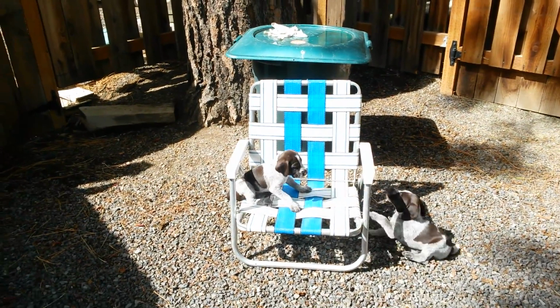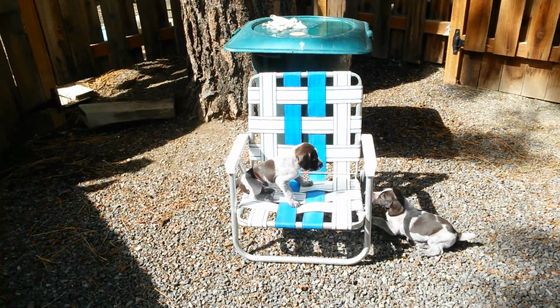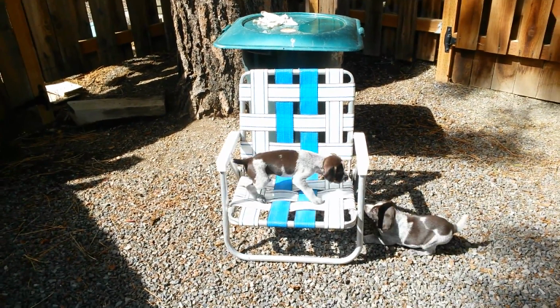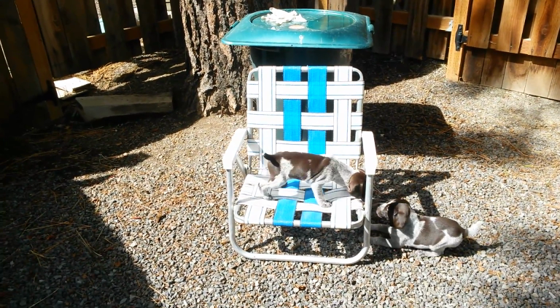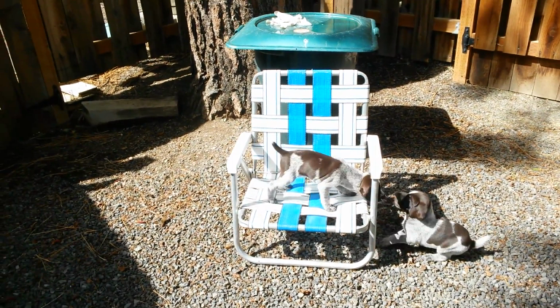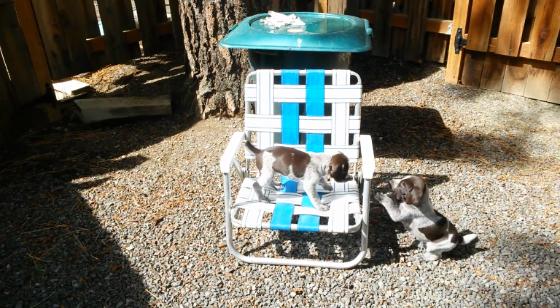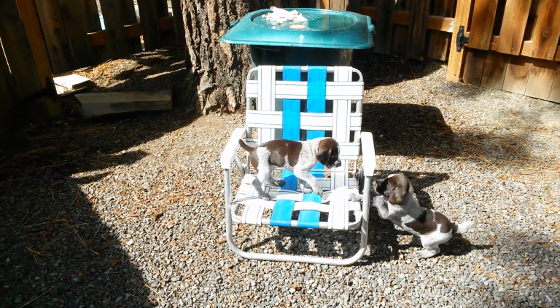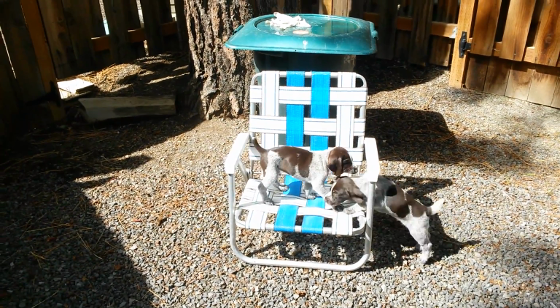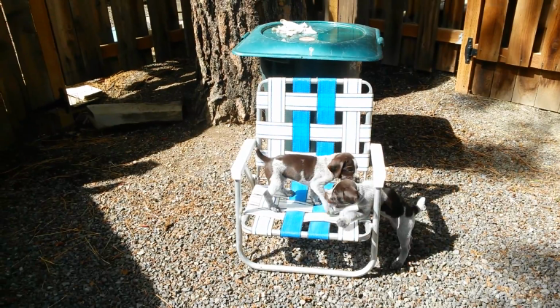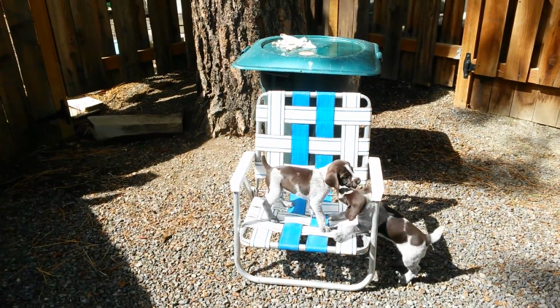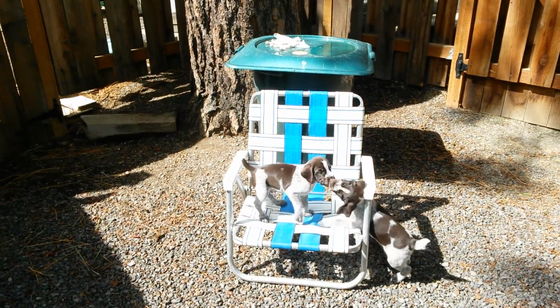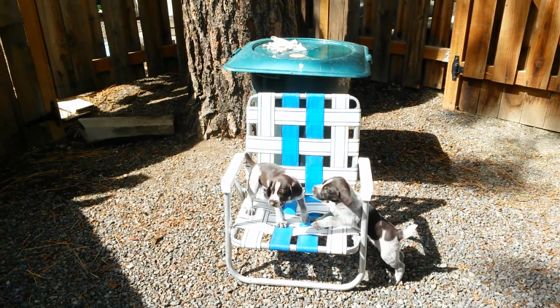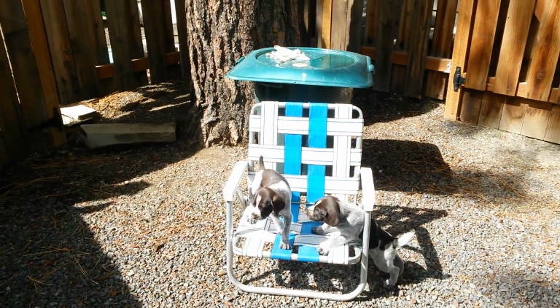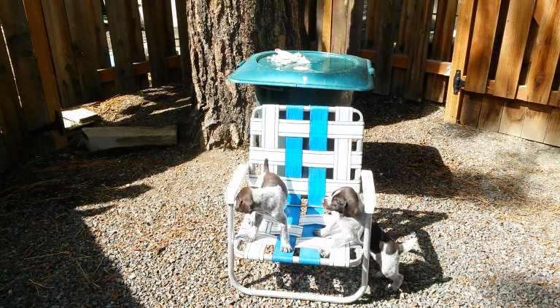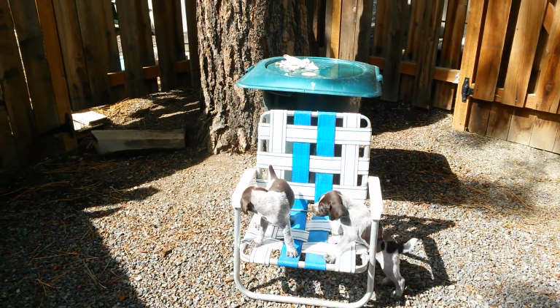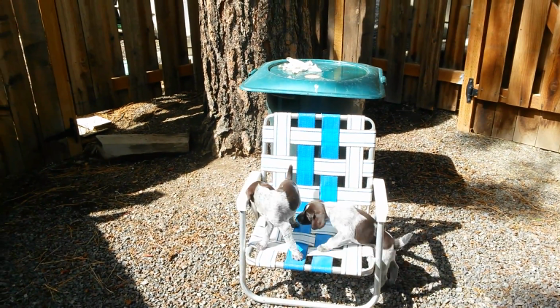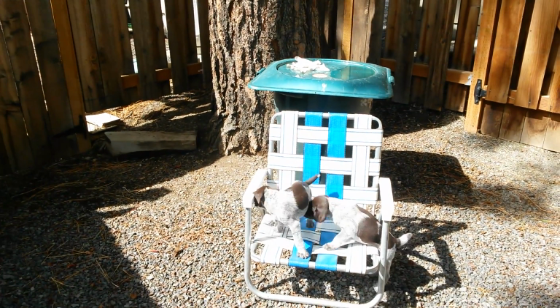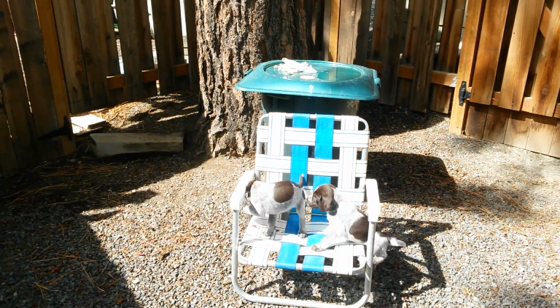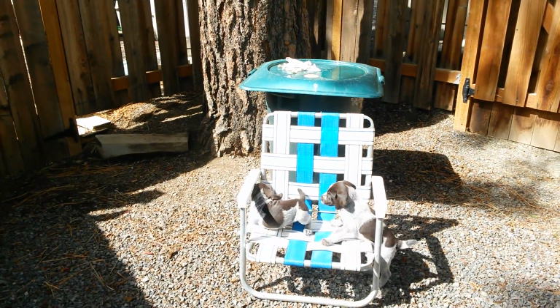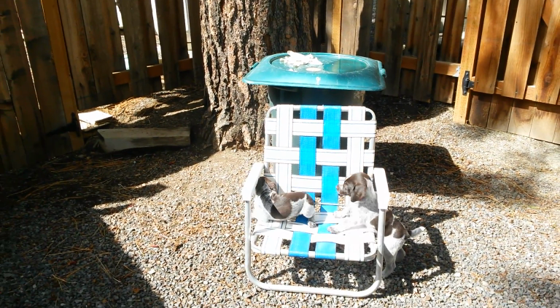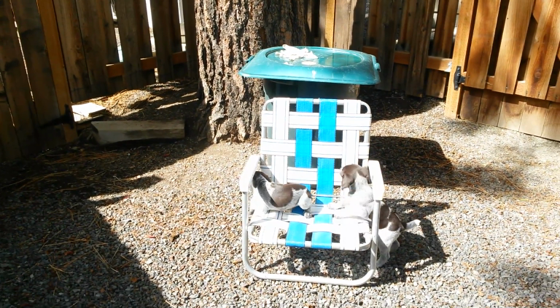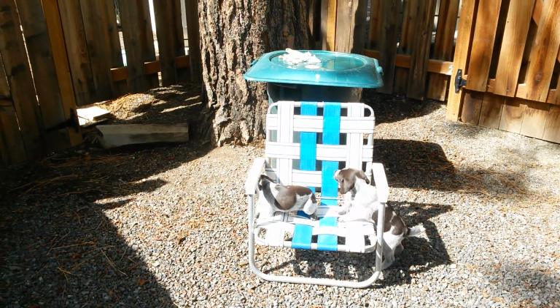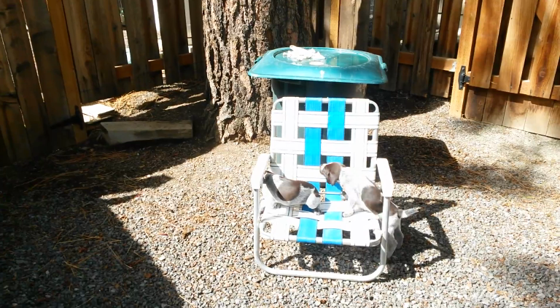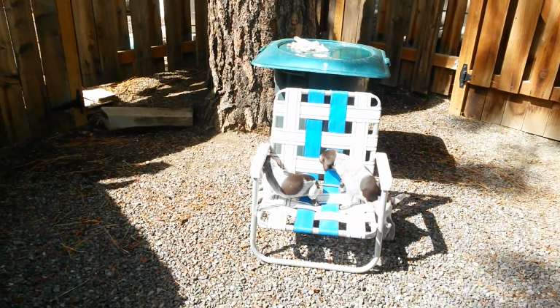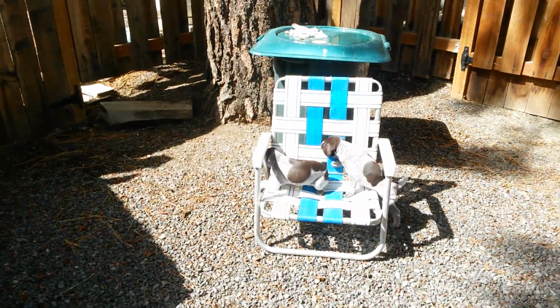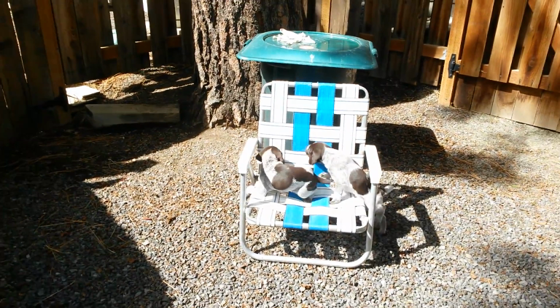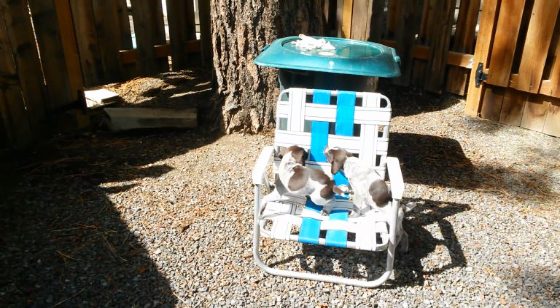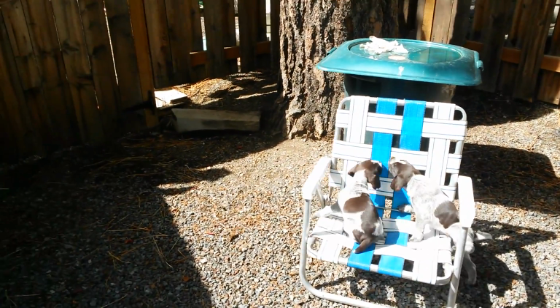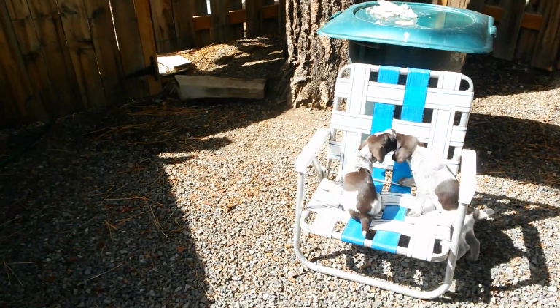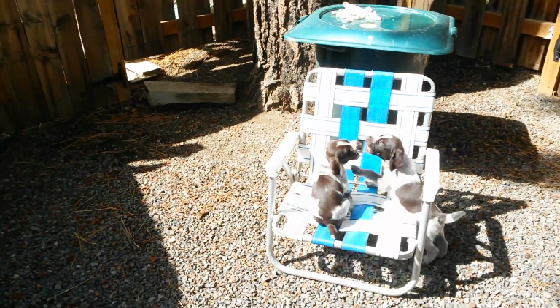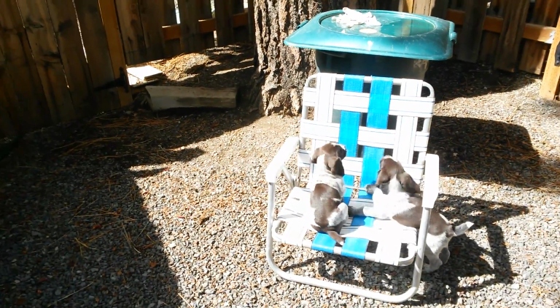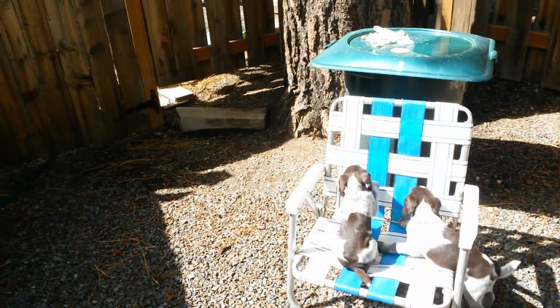There are two of them up in the chair — they sleep in the chair, usually after they get through eating.